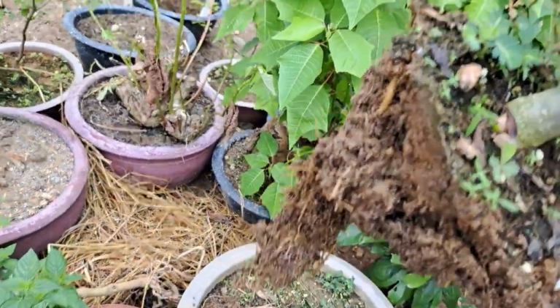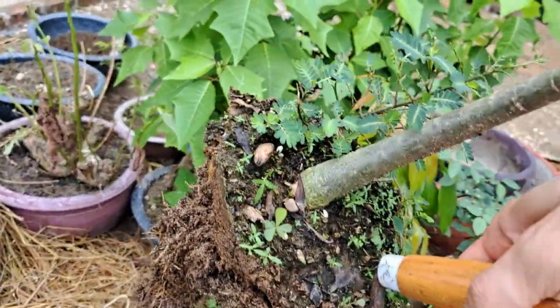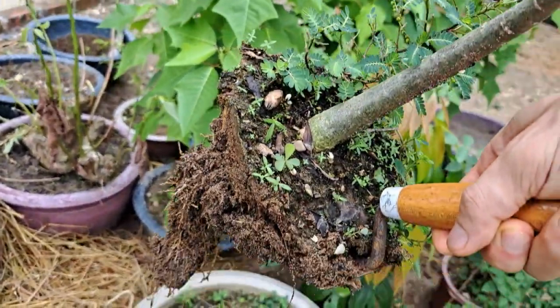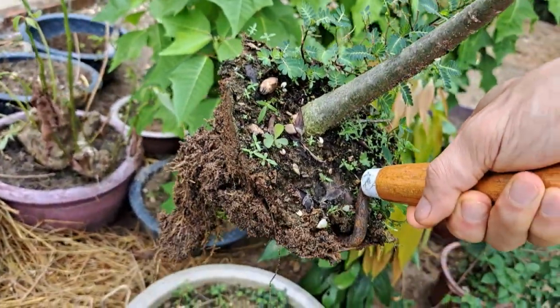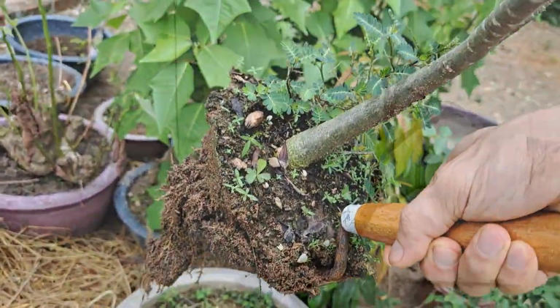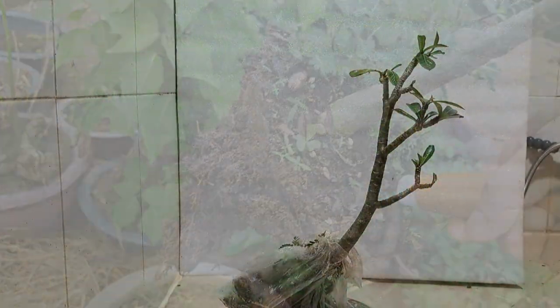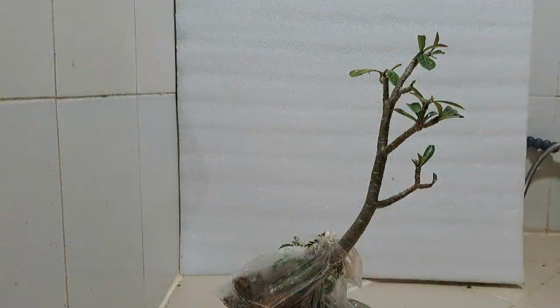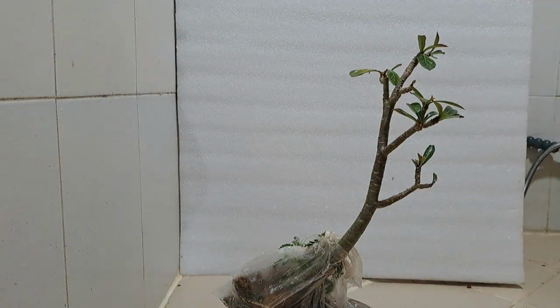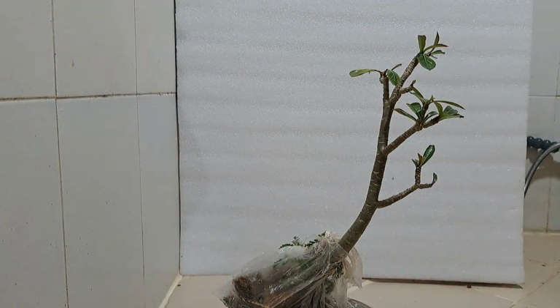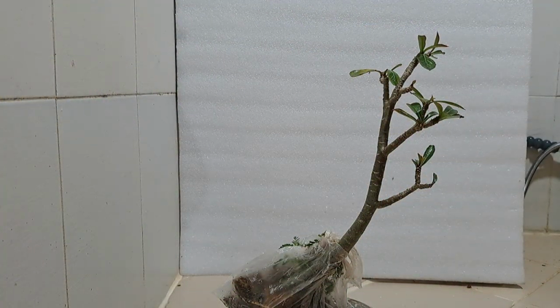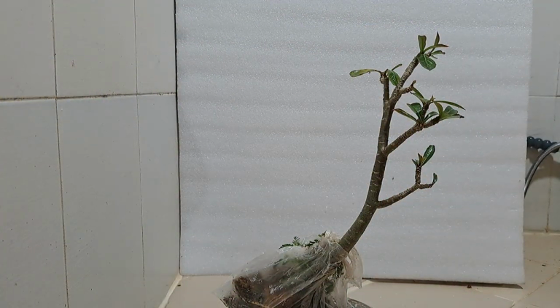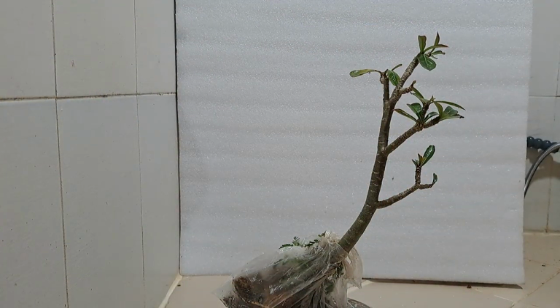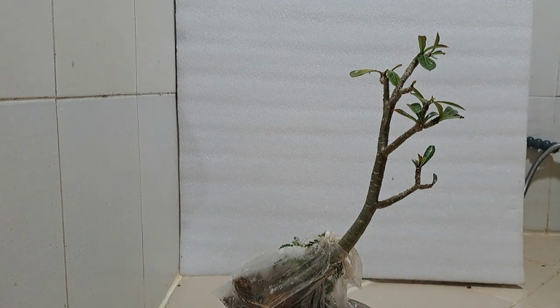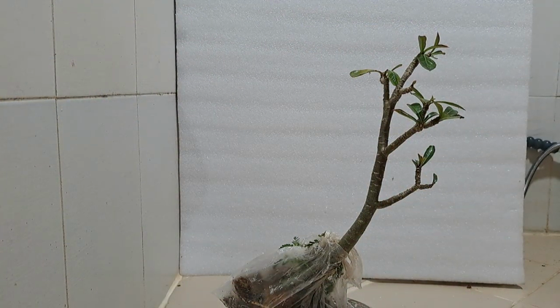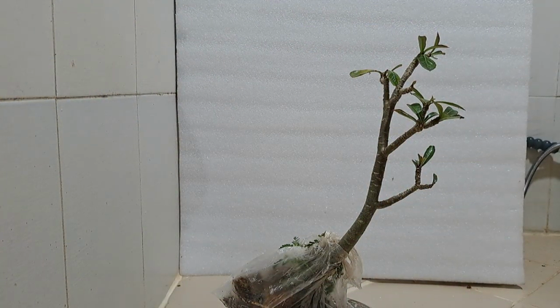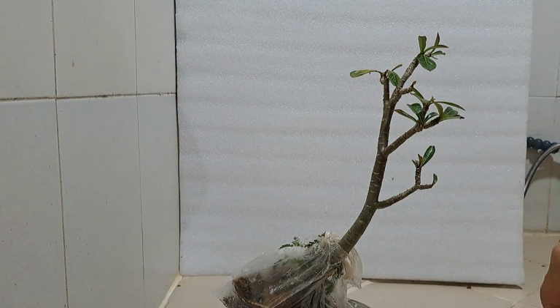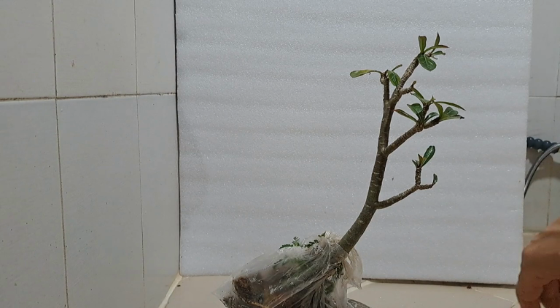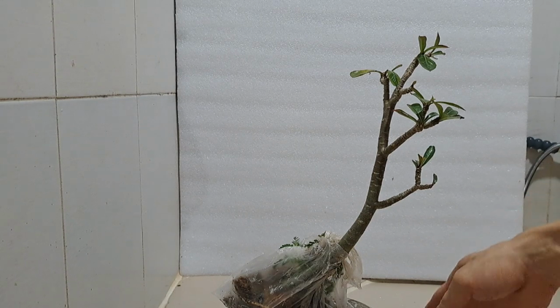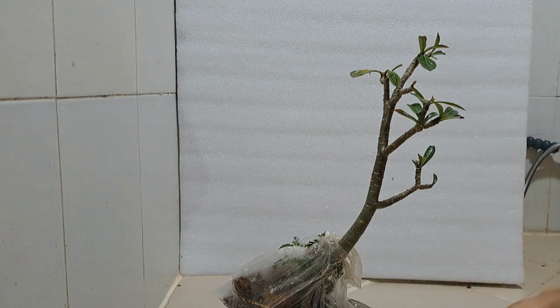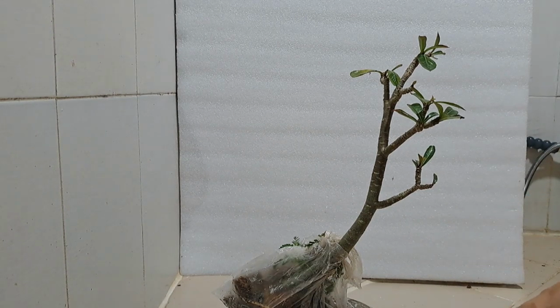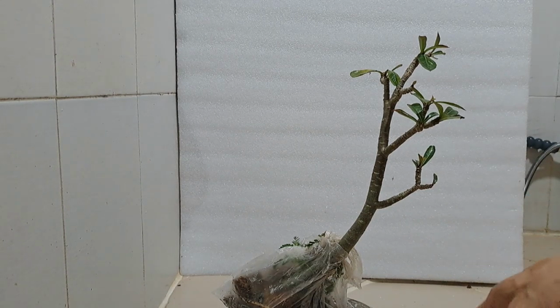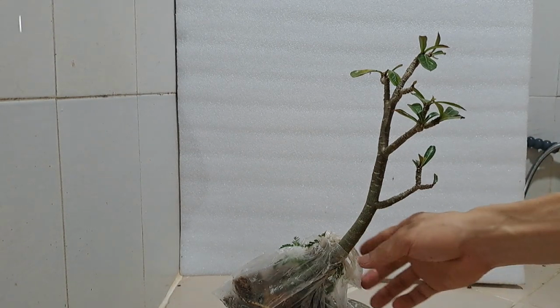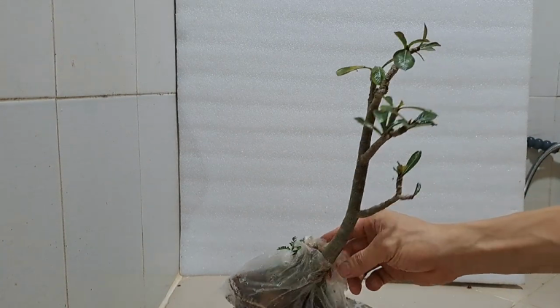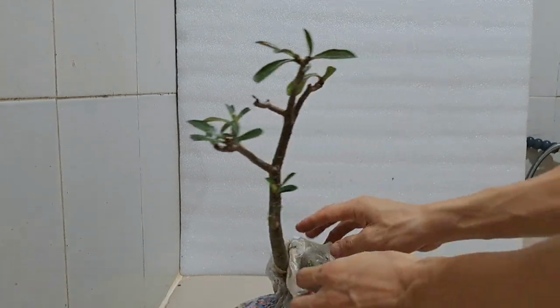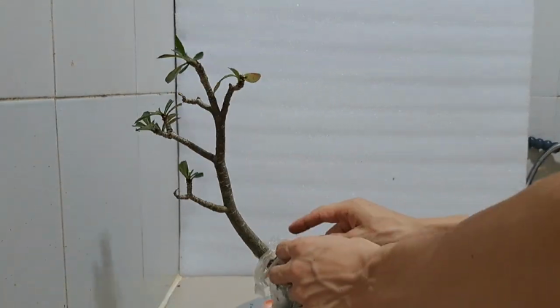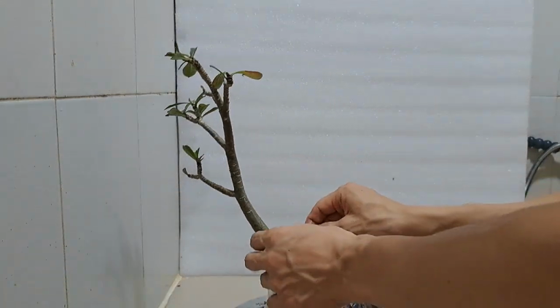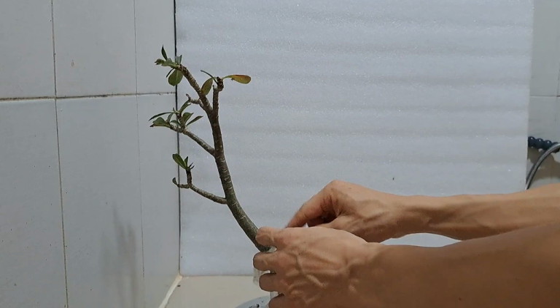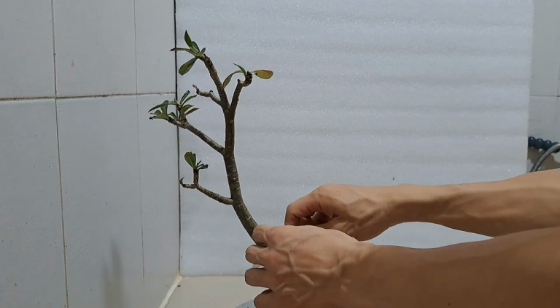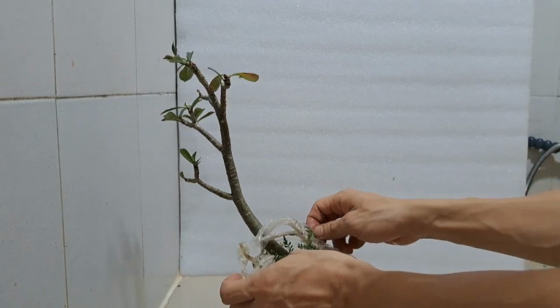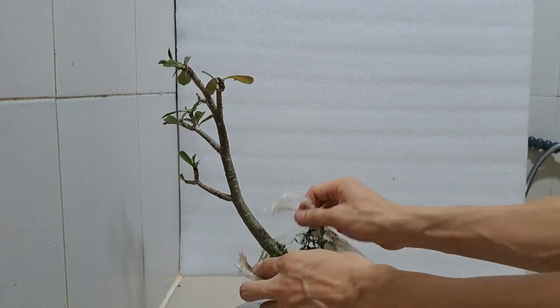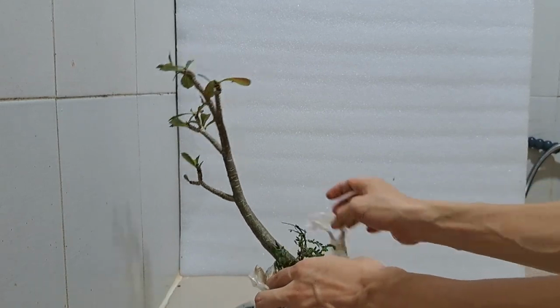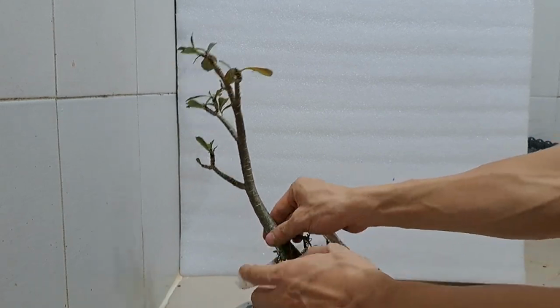I can't wait to see its root system and do the repotting work. Back at my home, everything is now ready to examine the roots and repot the adenium. It seems to be fine after being kept in the plastic bag for about one and a half days.